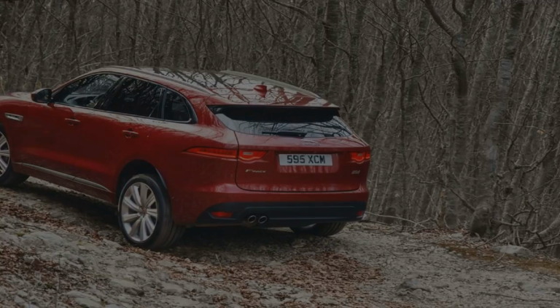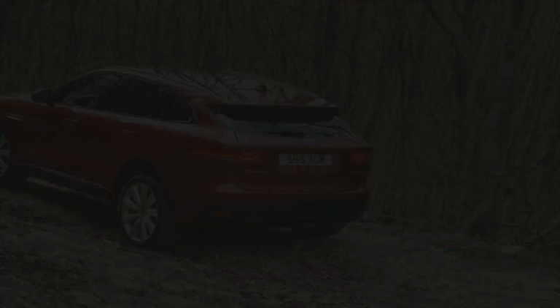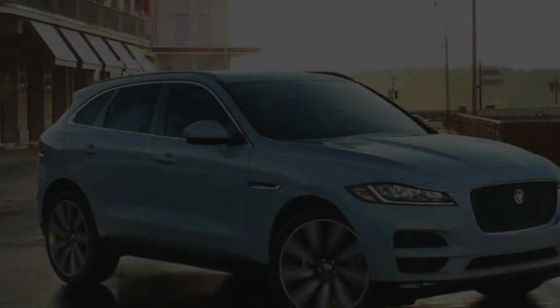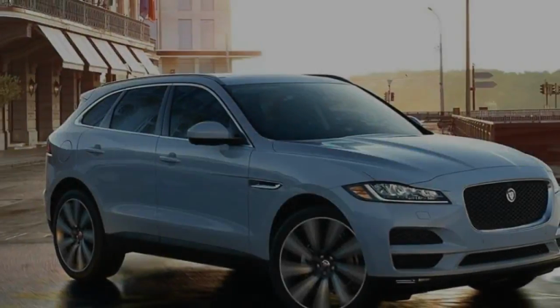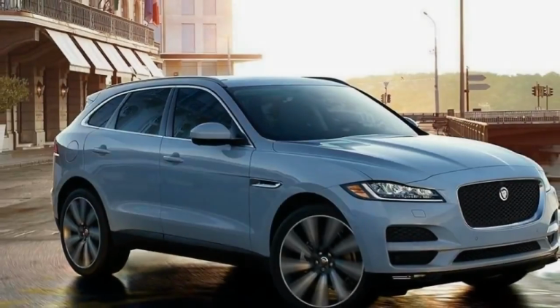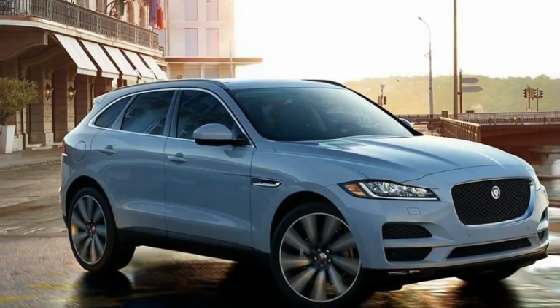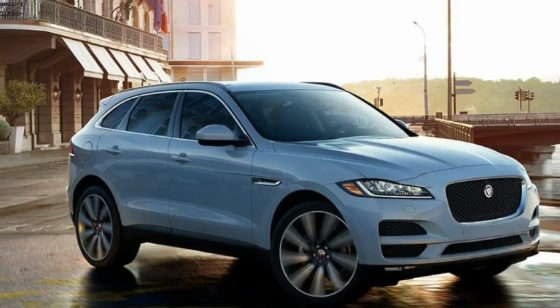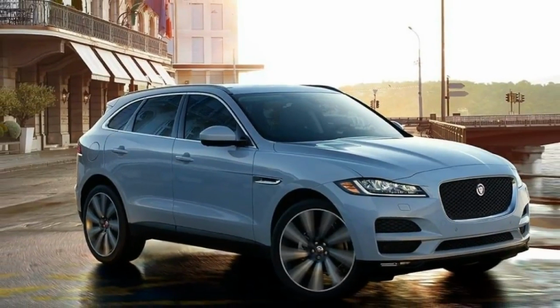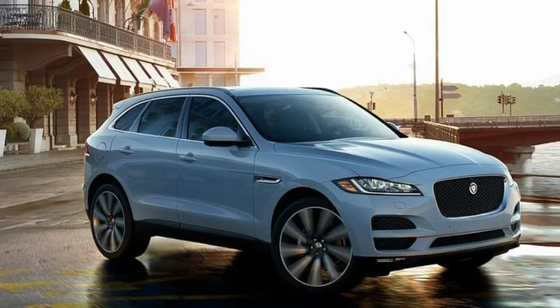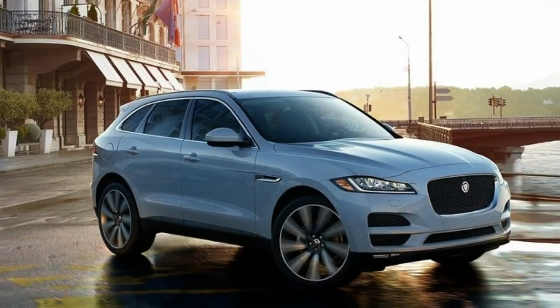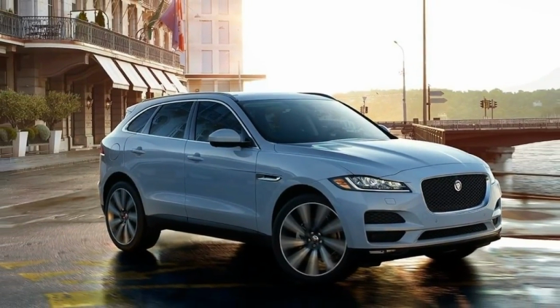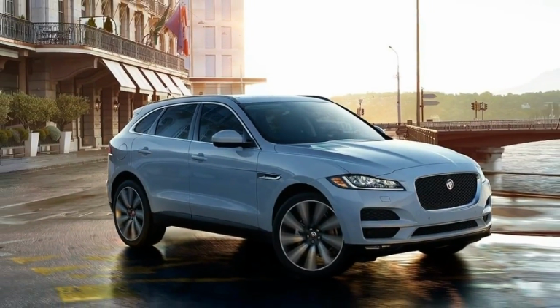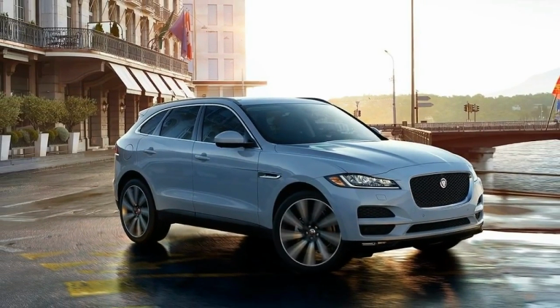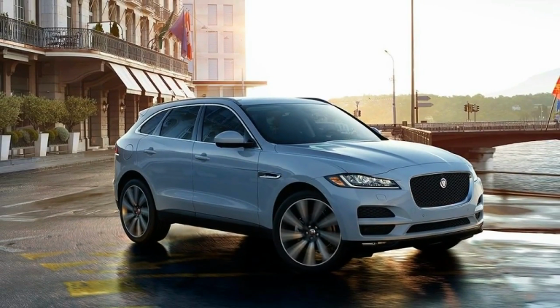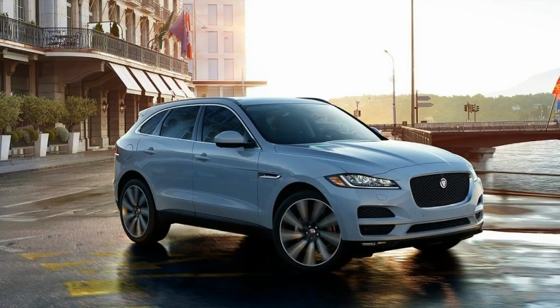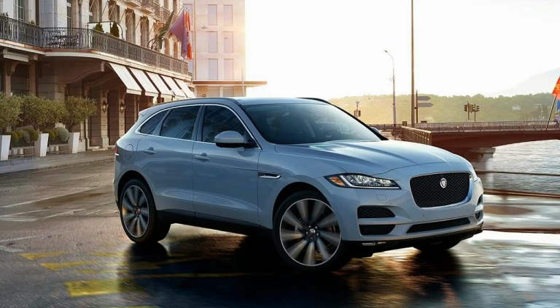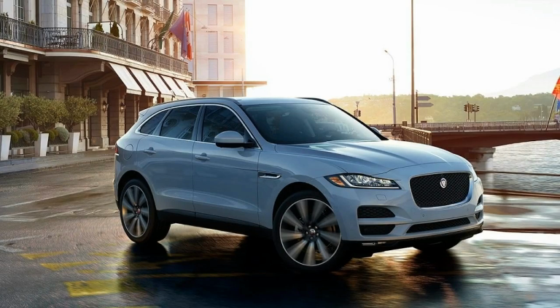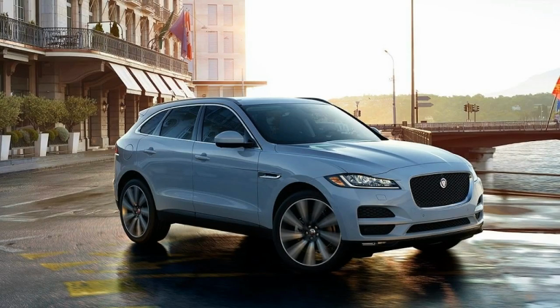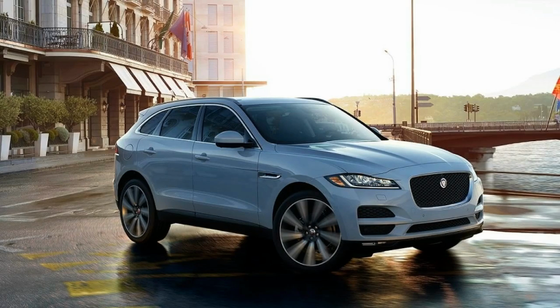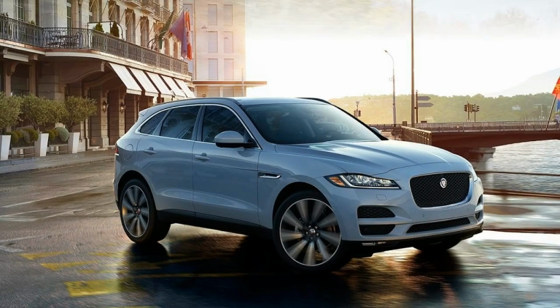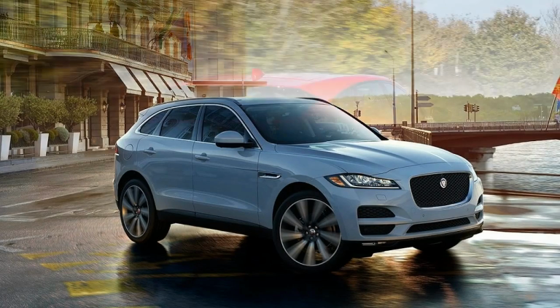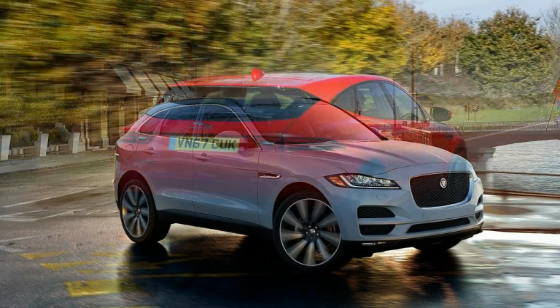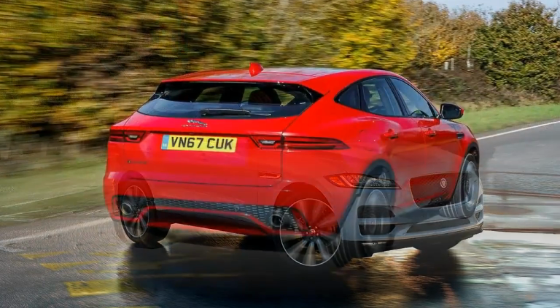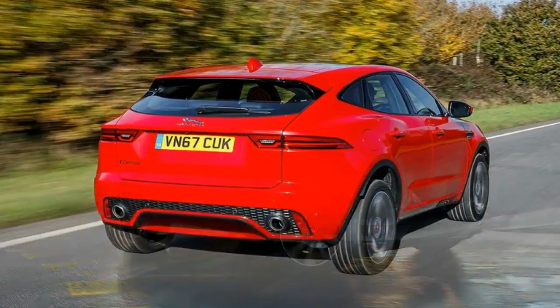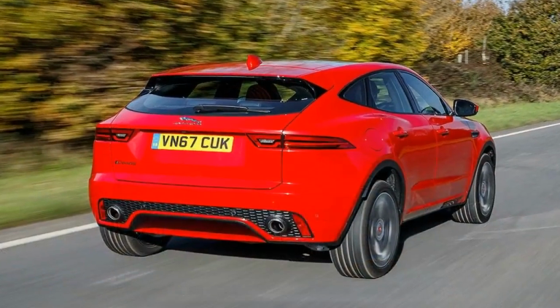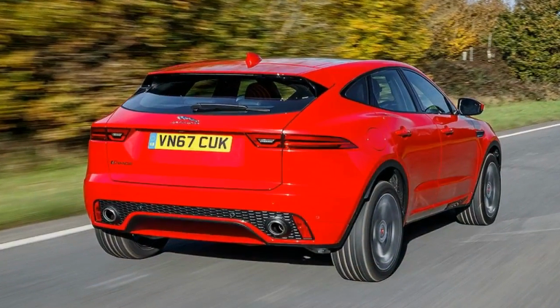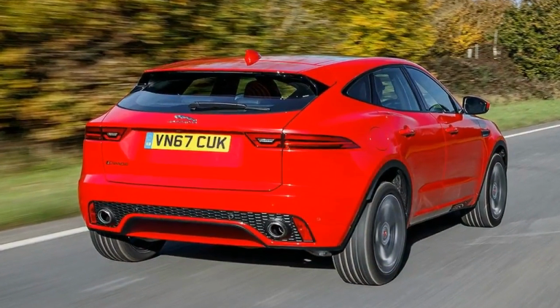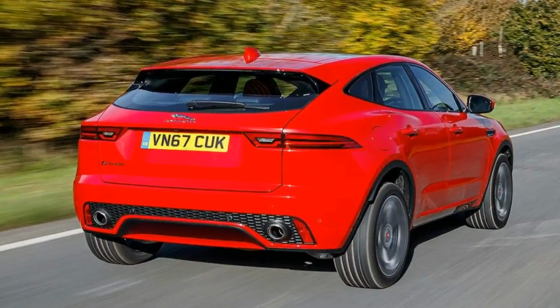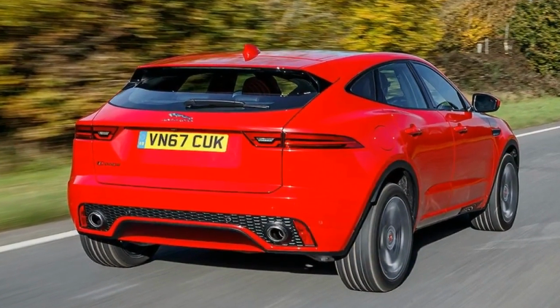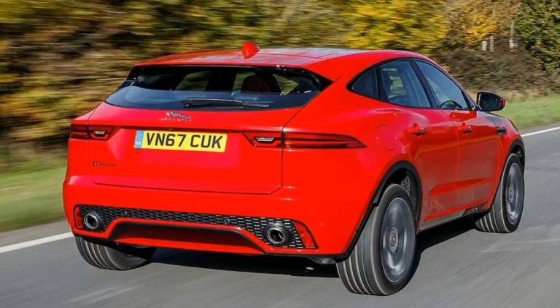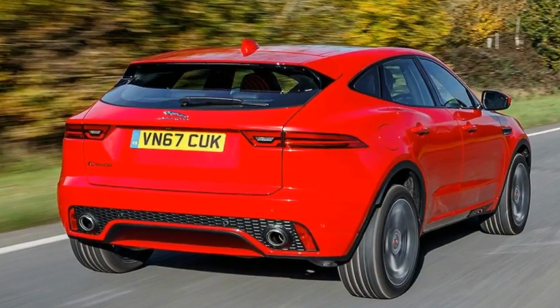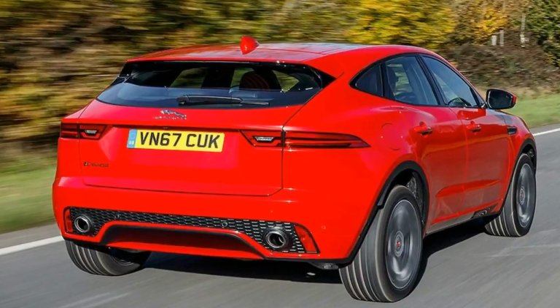Designing a big luxury vehicle is always easier than designing a small one. In the minds of the average consumer, big equals expensive equals luxurious, and small equals cheap equals ordinary.